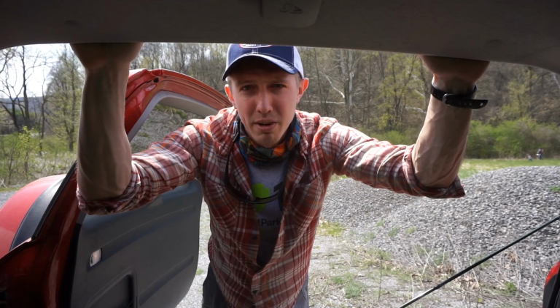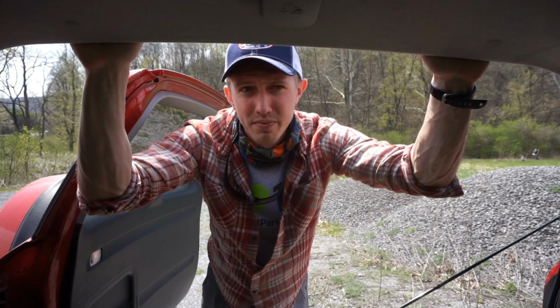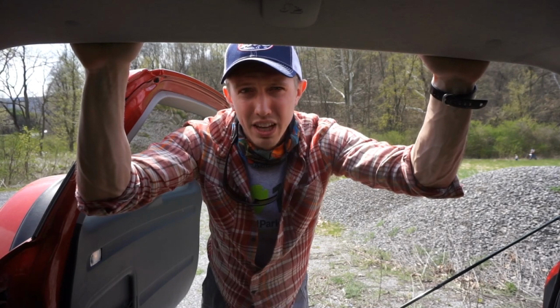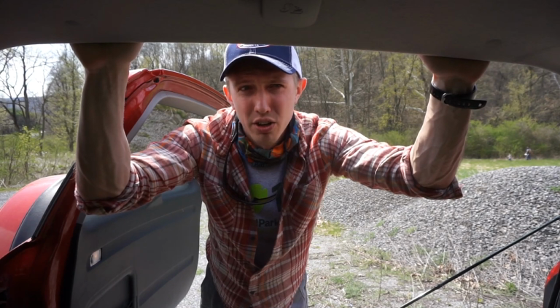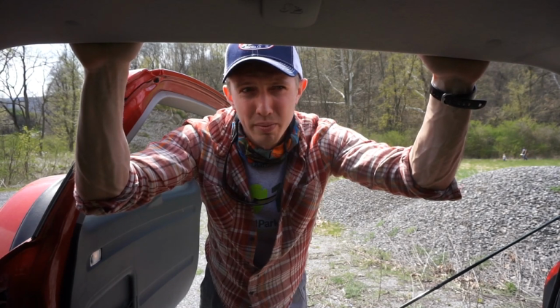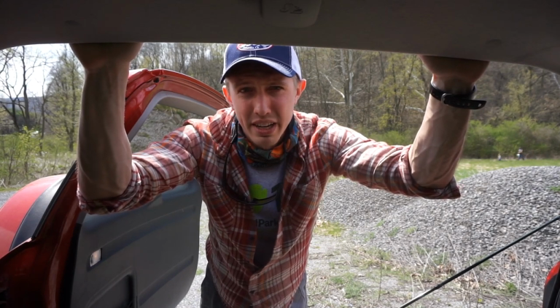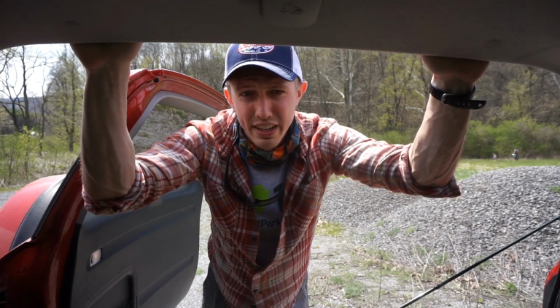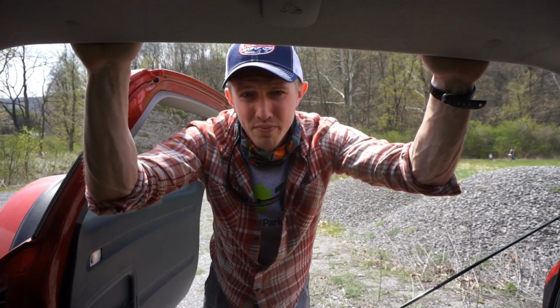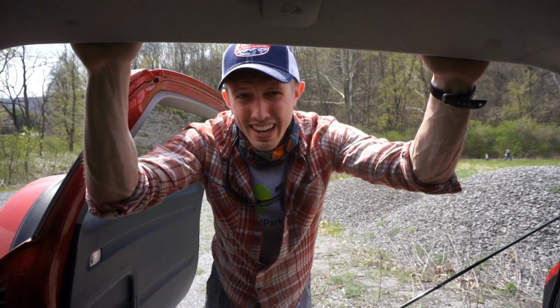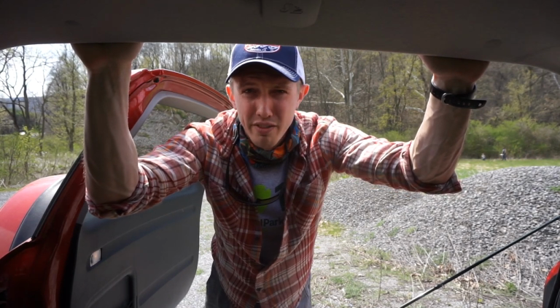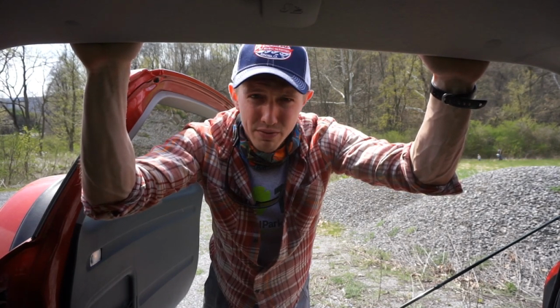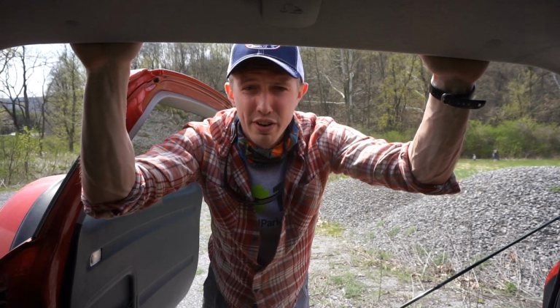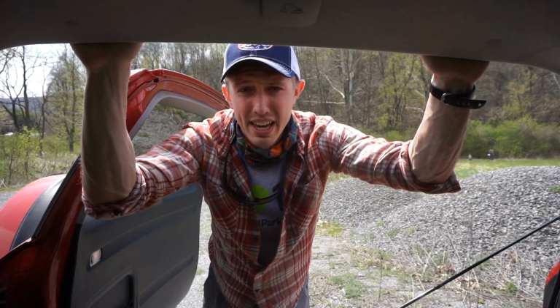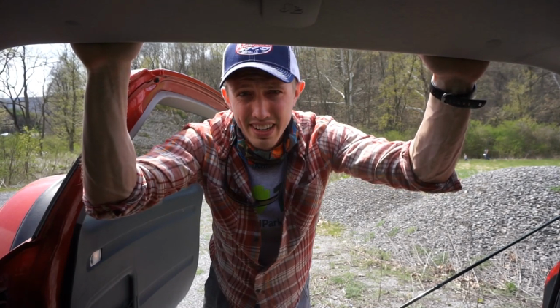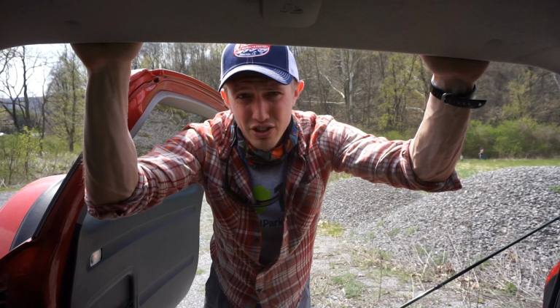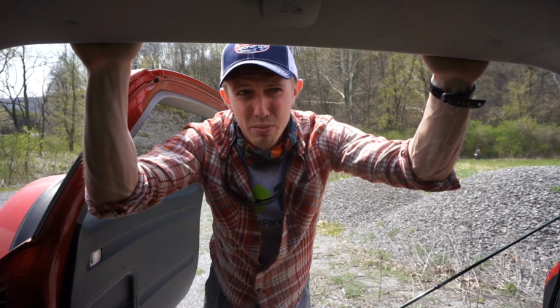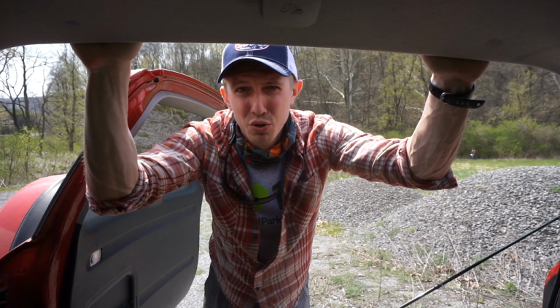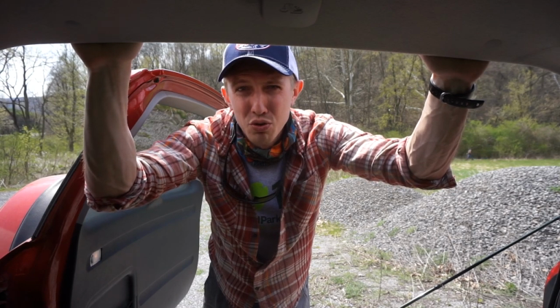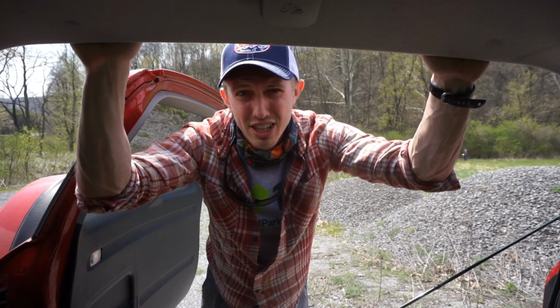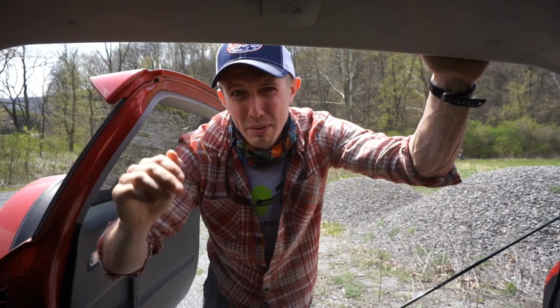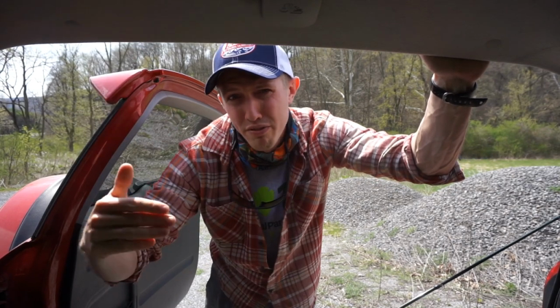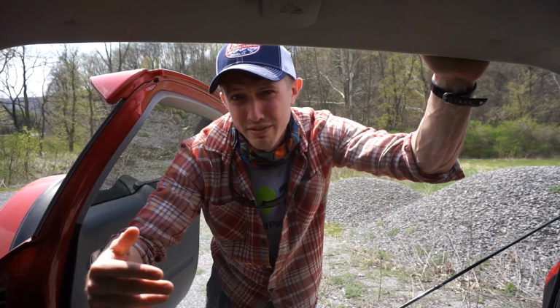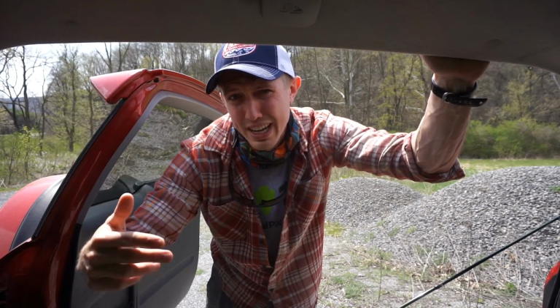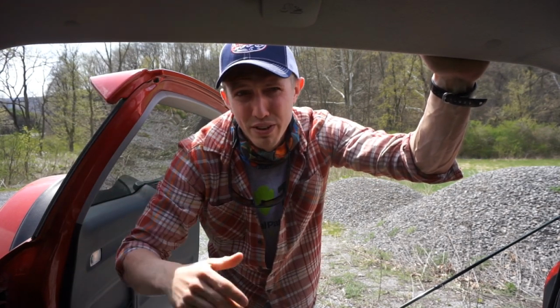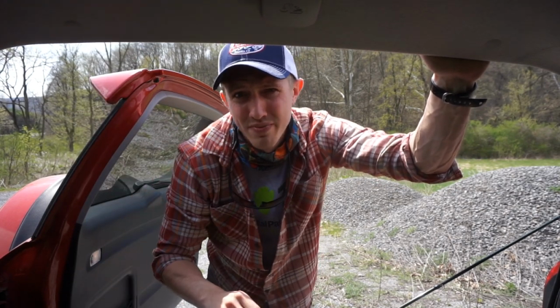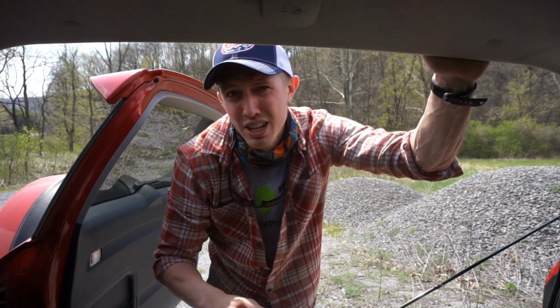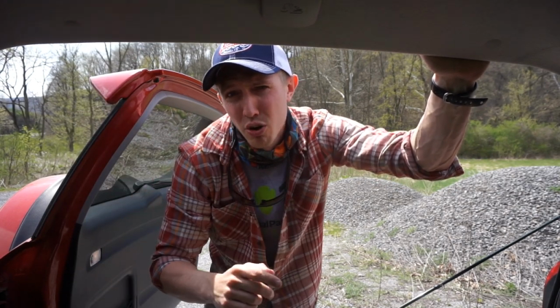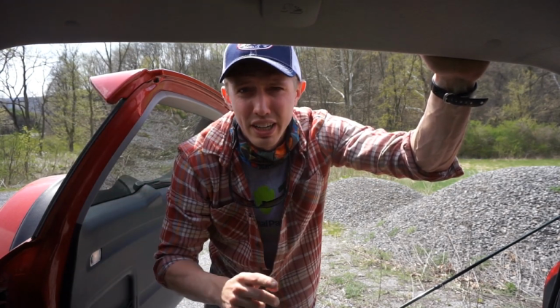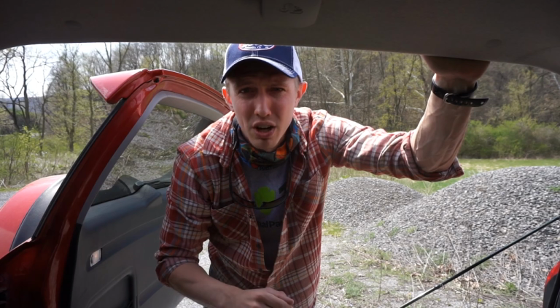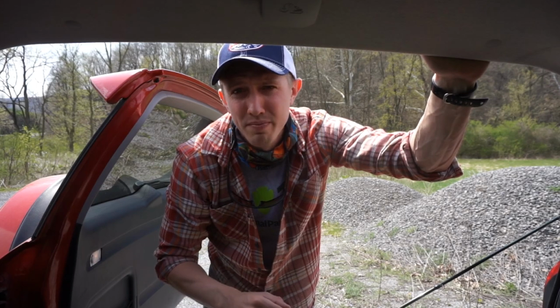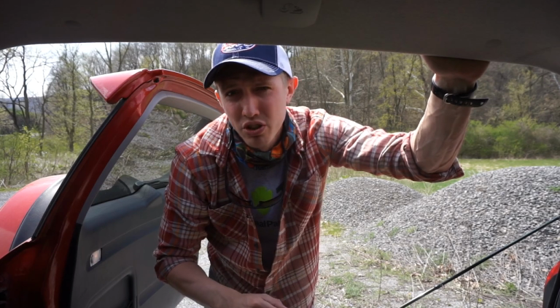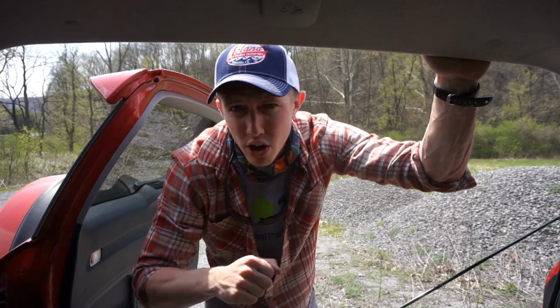So with that in mind, I hope that you learned something from today's video, and that whenever you're out fishing the Granum Caddis hatch, you're able to use these tips to be more effective and catch more fish. As always, thank you for watching — I'll see you on the water.